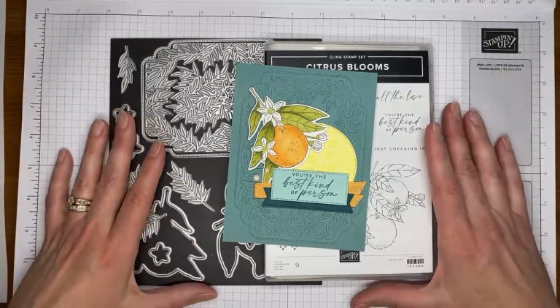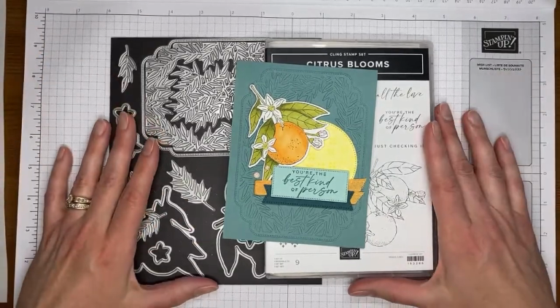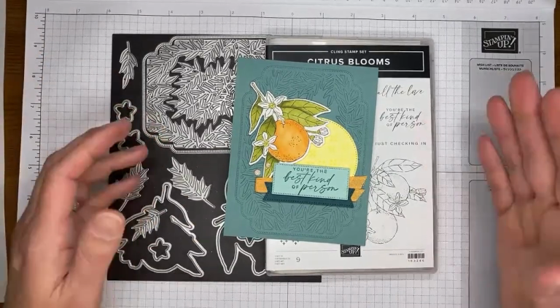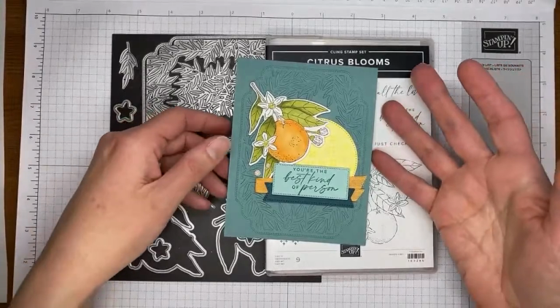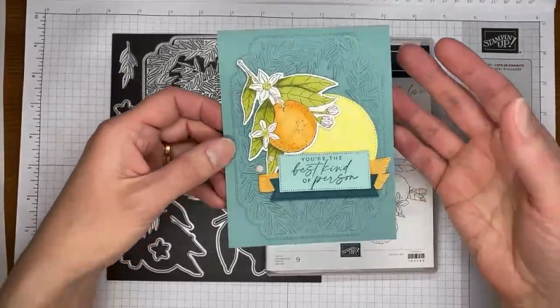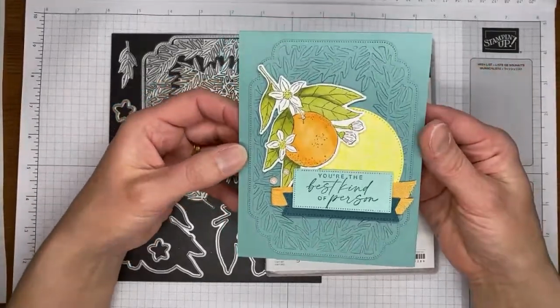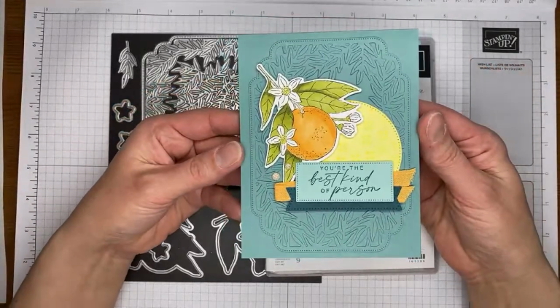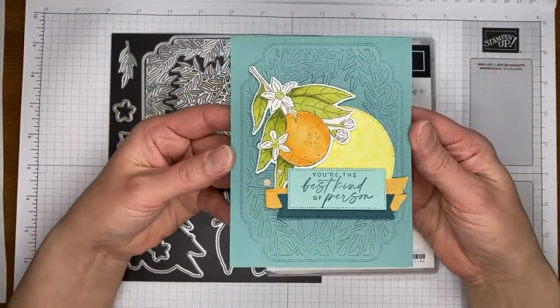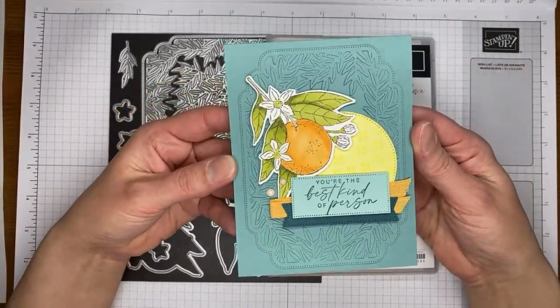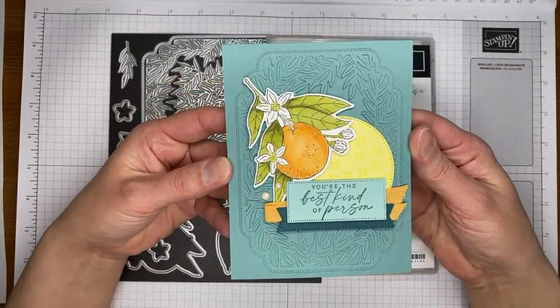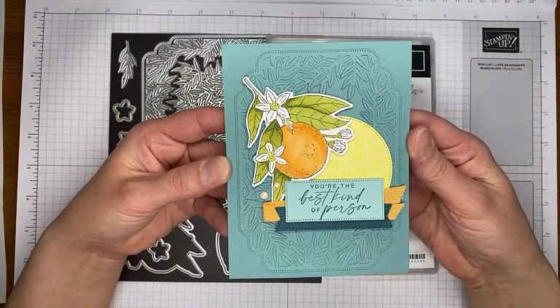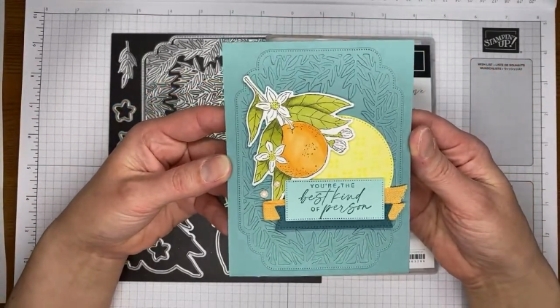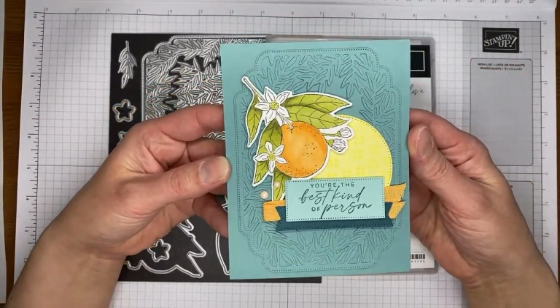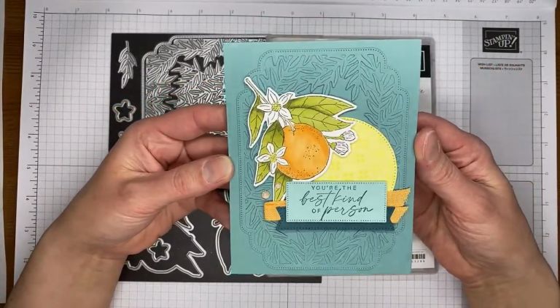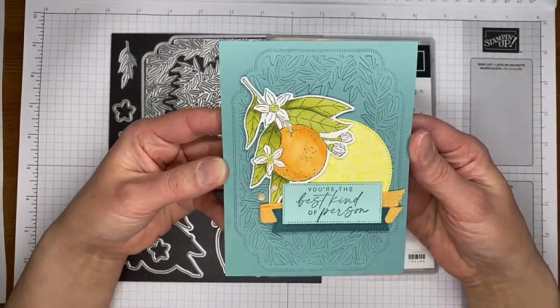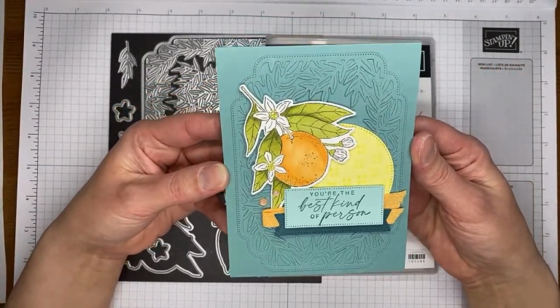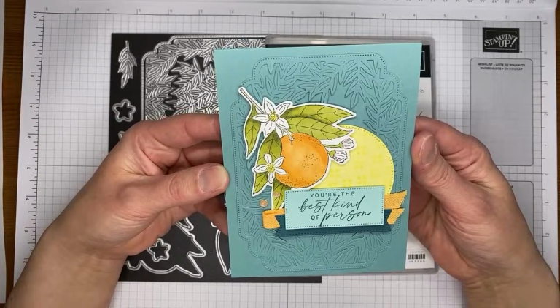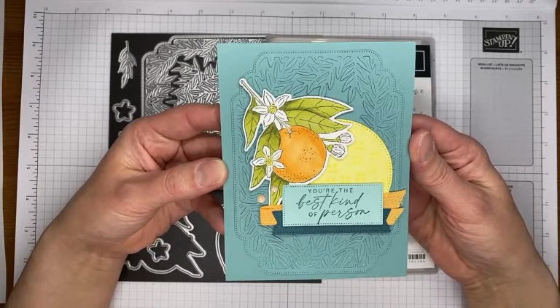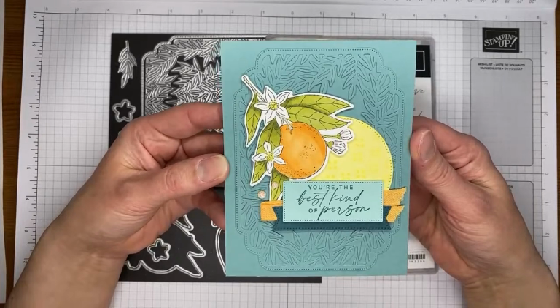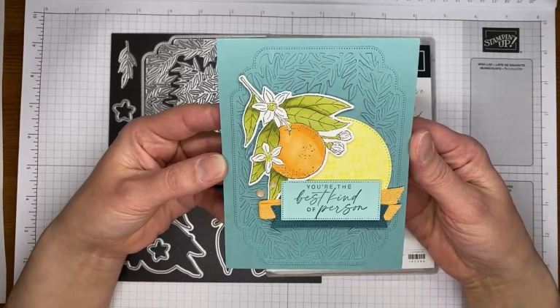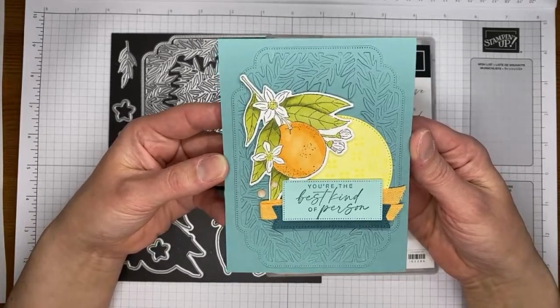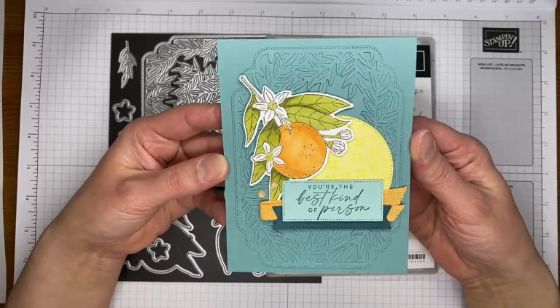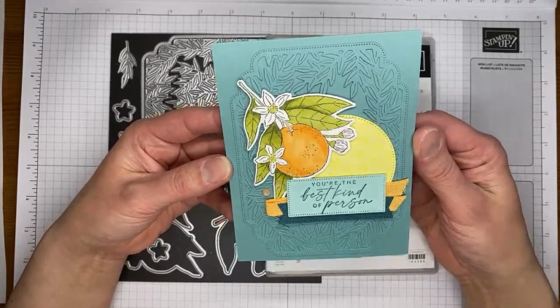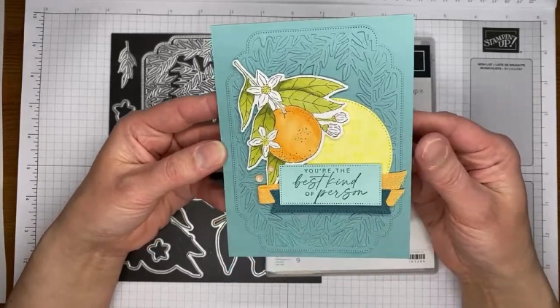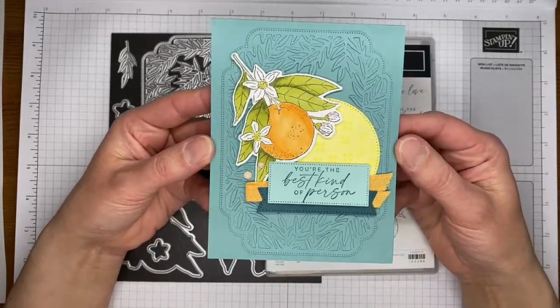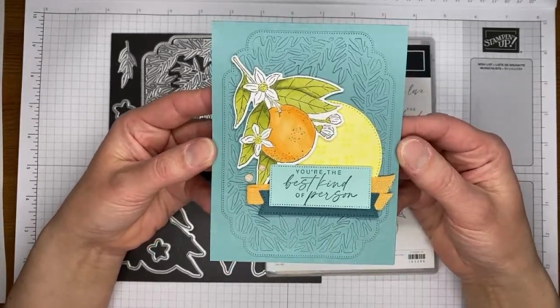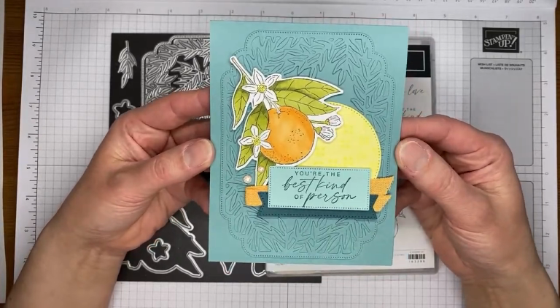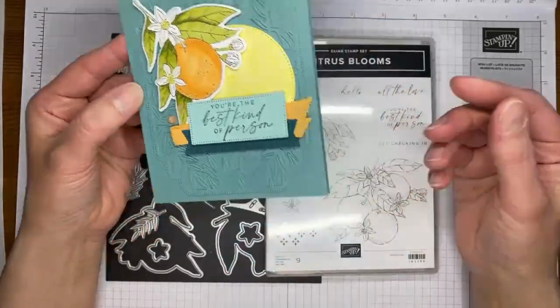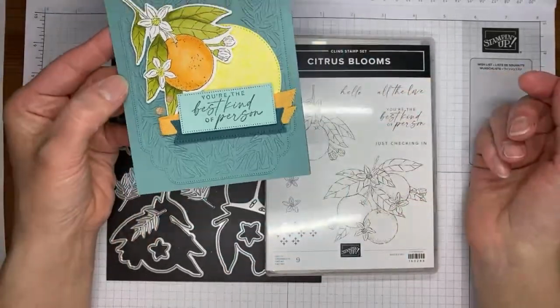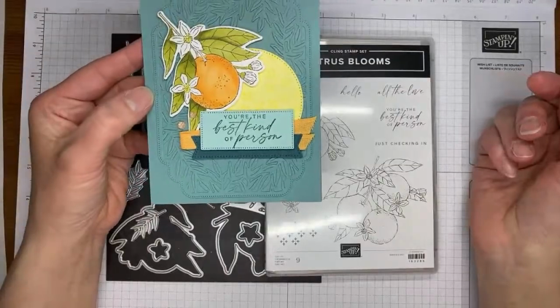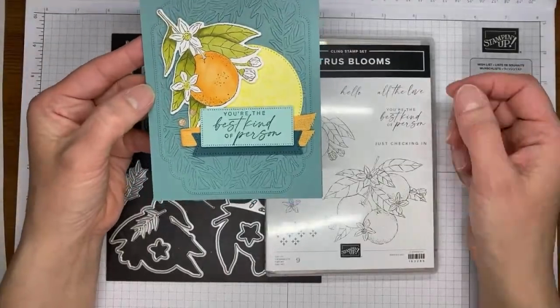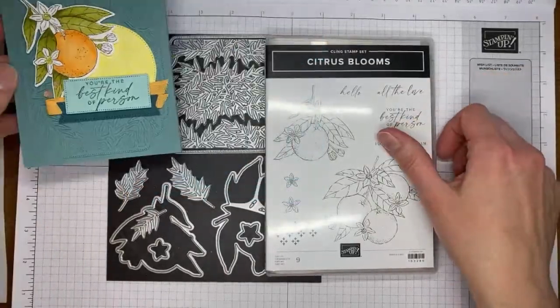Here's the card we're going to be making today. It's a pretty quick and easy one — just a real basic layout made with the pretty new Citrus Bloom stamp set bundle.